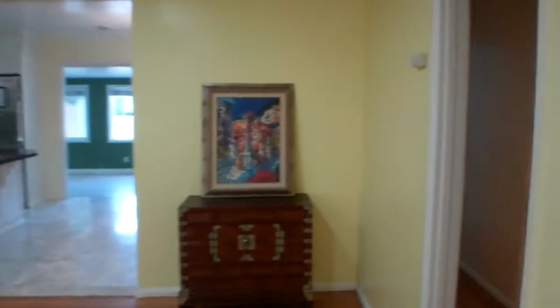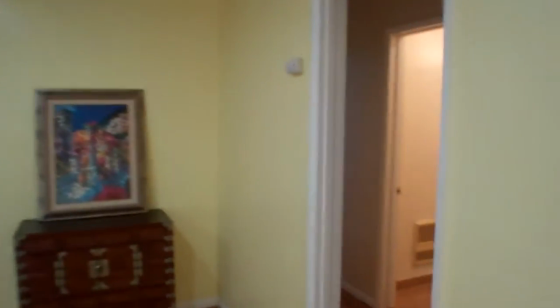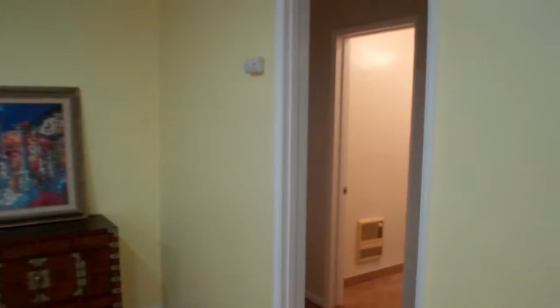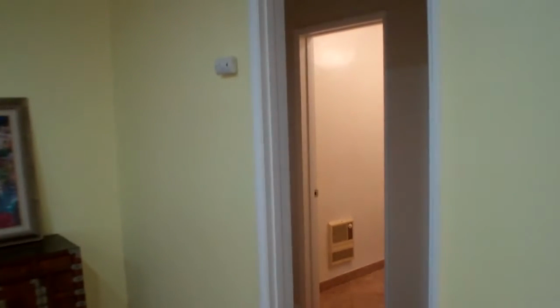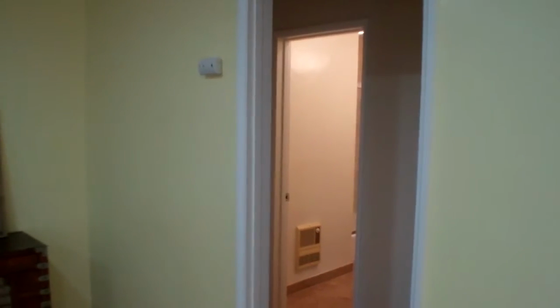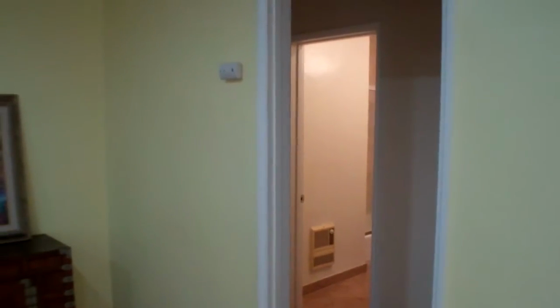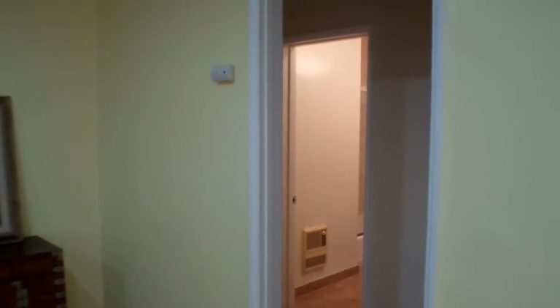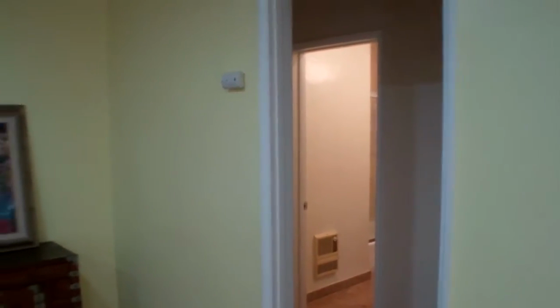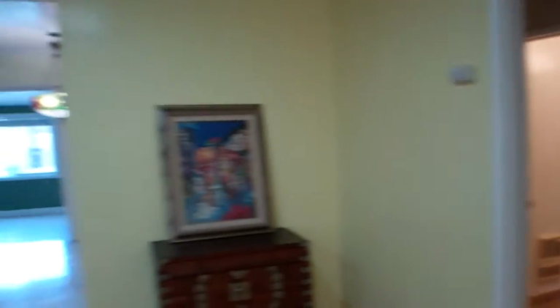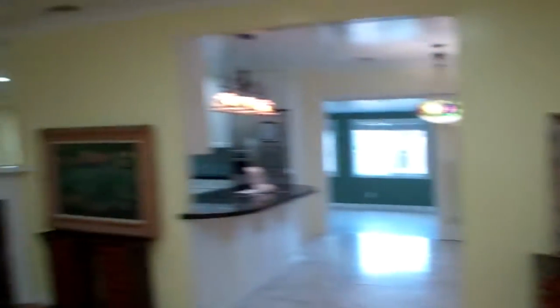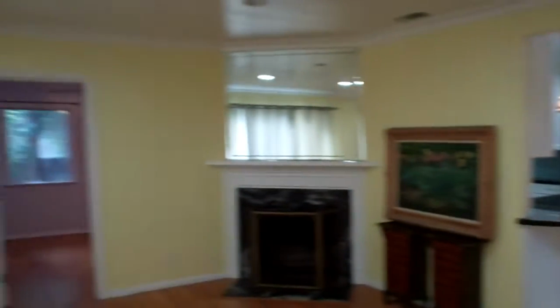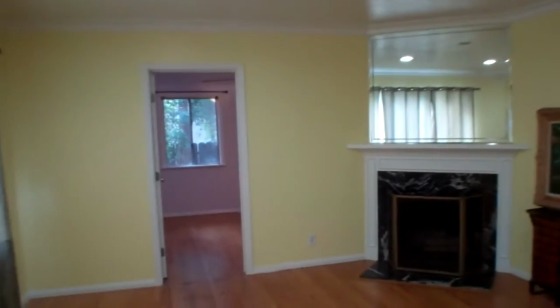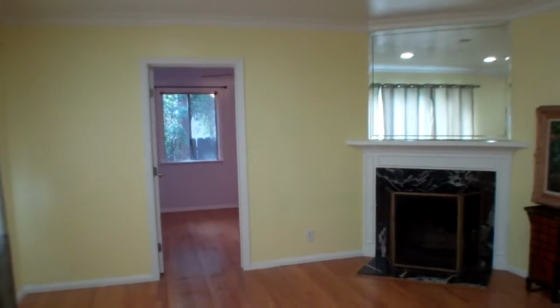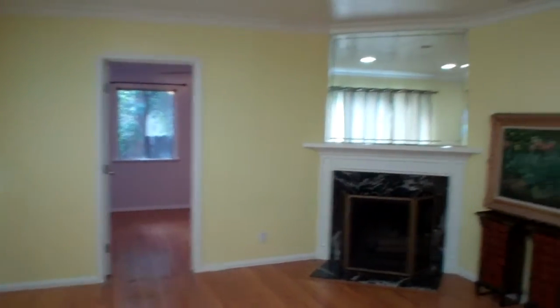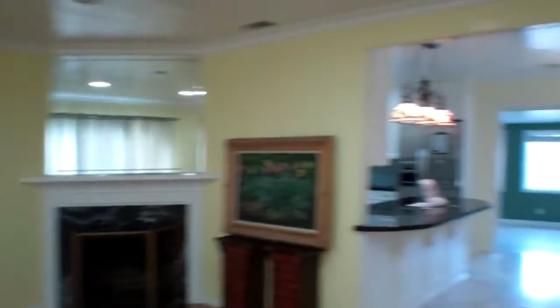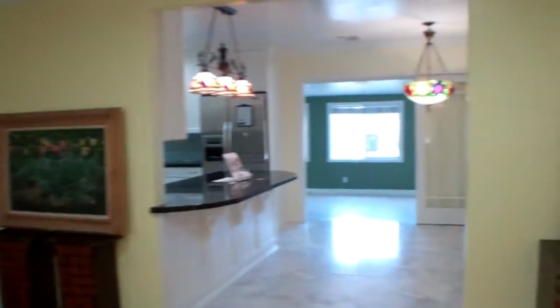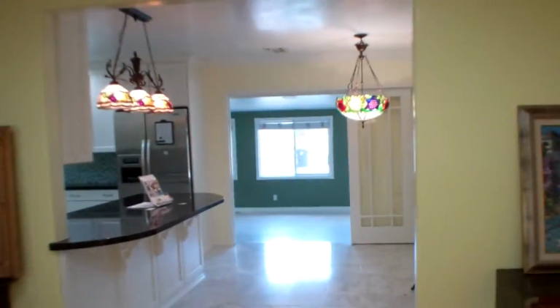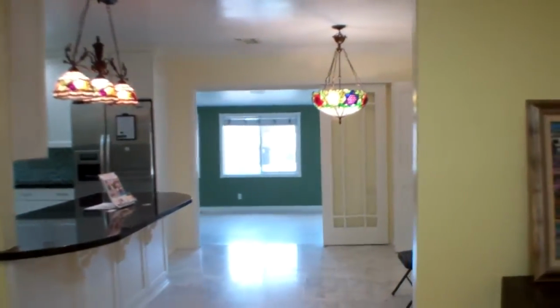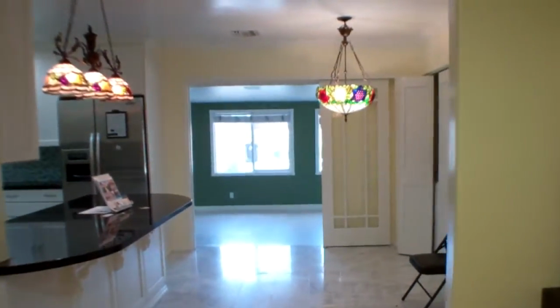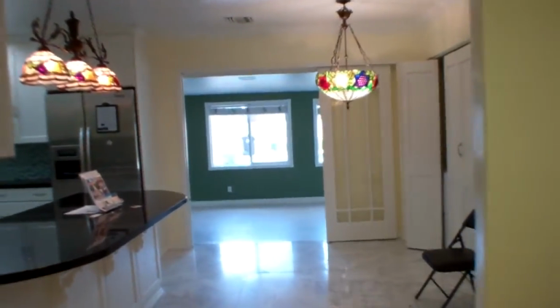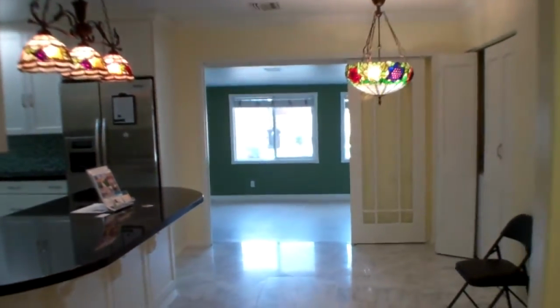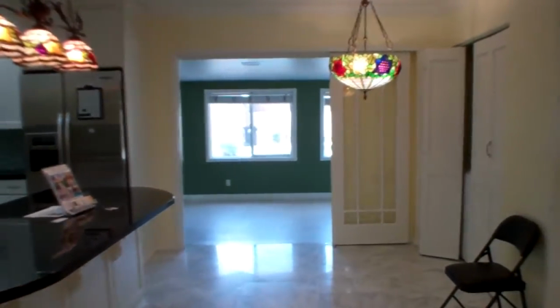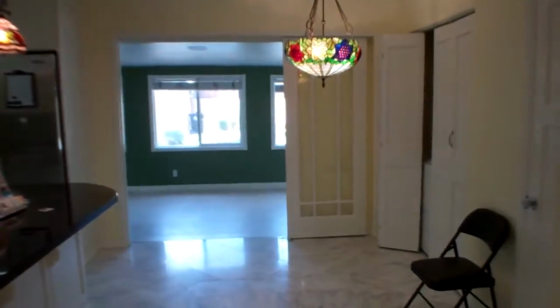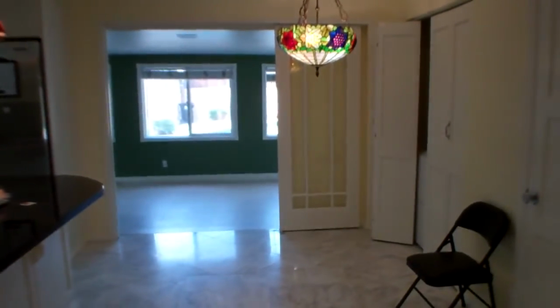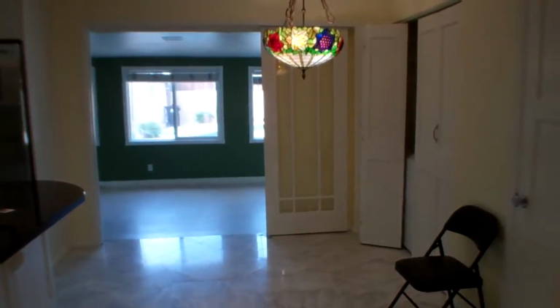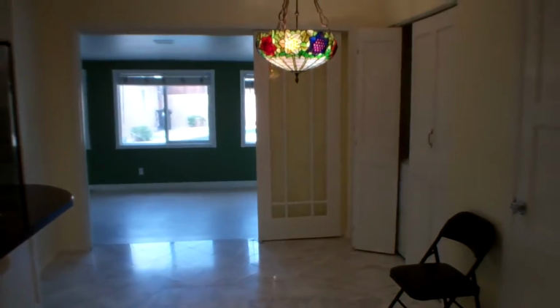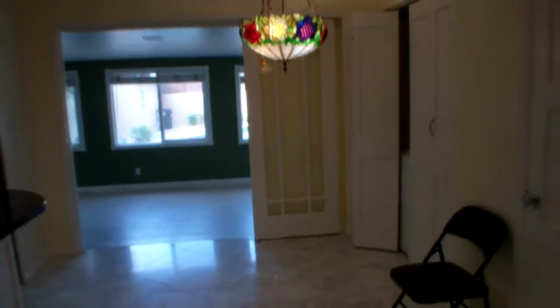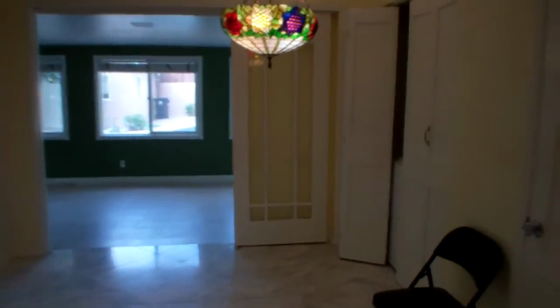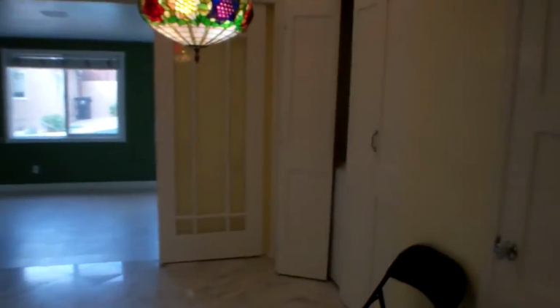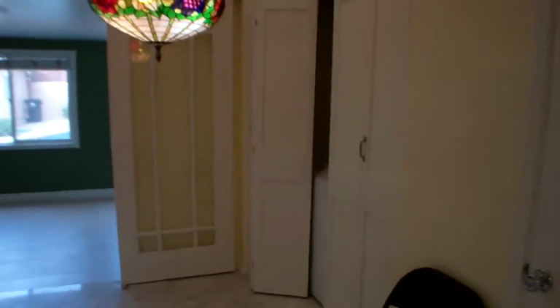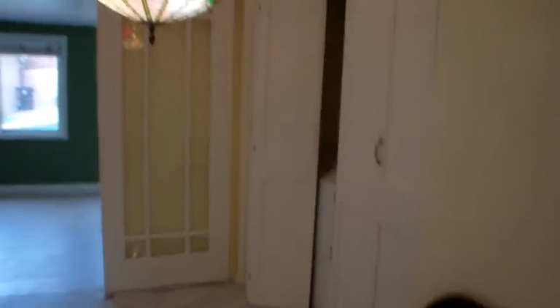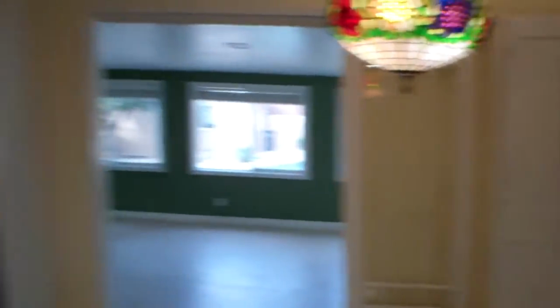Off to your right — we'll go over there in a minute — that is two bedrooms and one bathroom. Off to your left, over there, is the master. We'll show you the kitchen, living room, and family room first. This is a little breakfast nook, and you can see the laundry there.